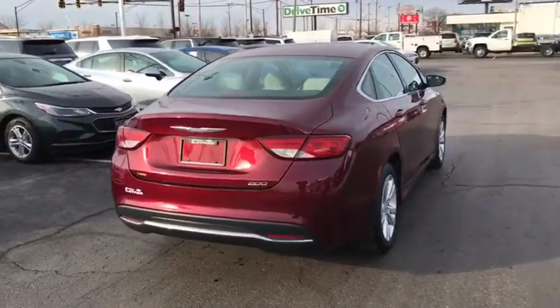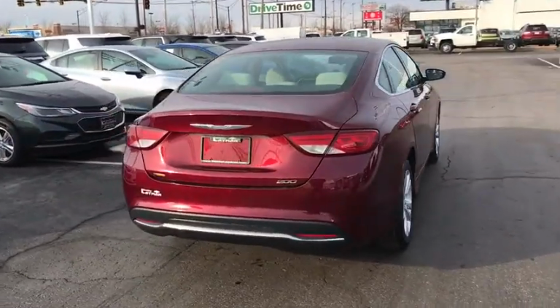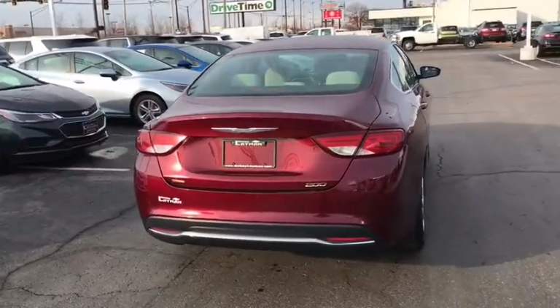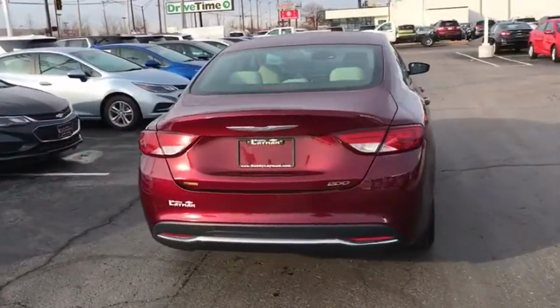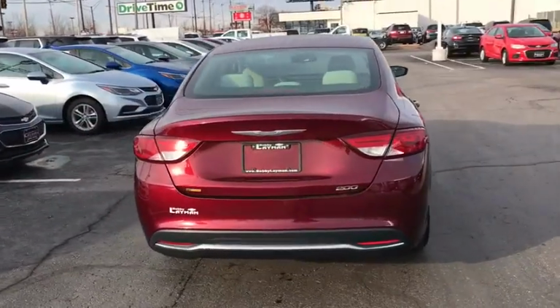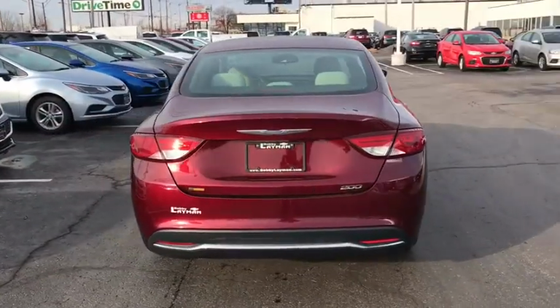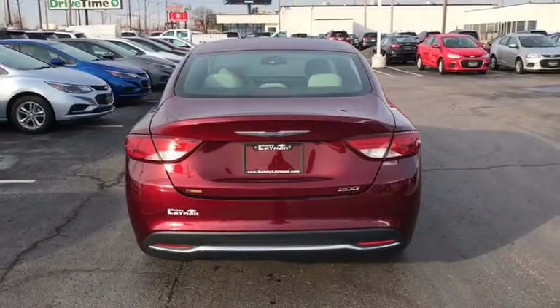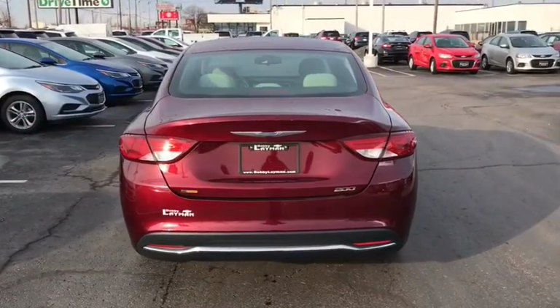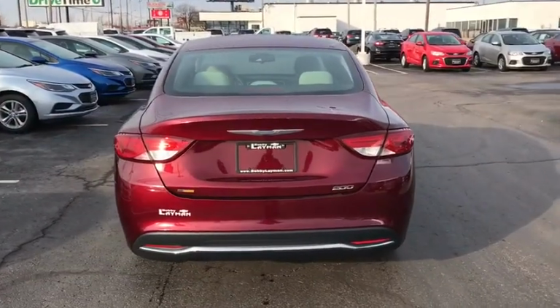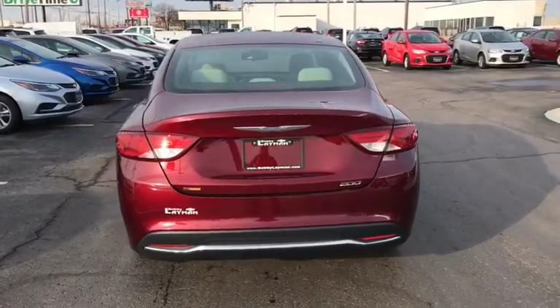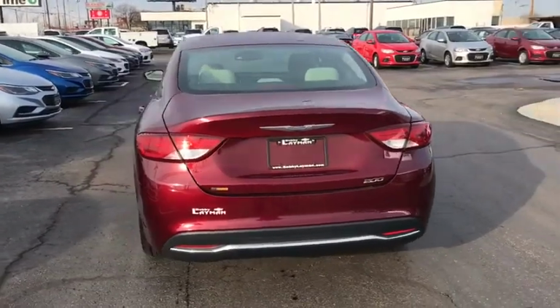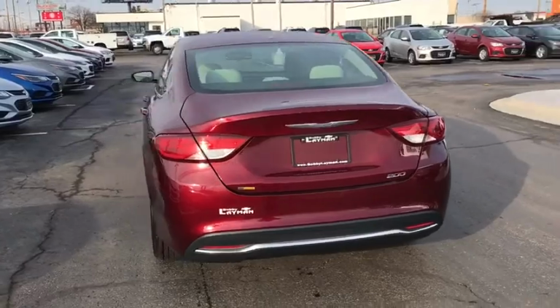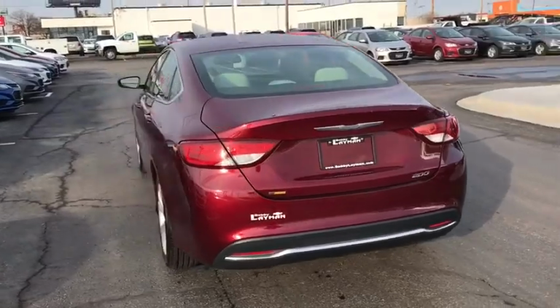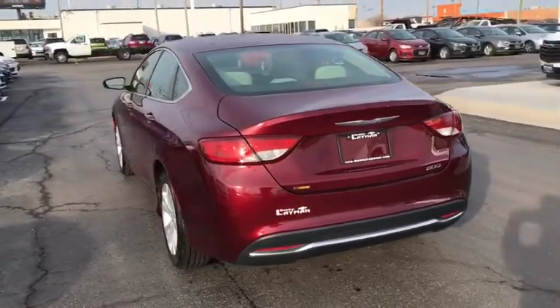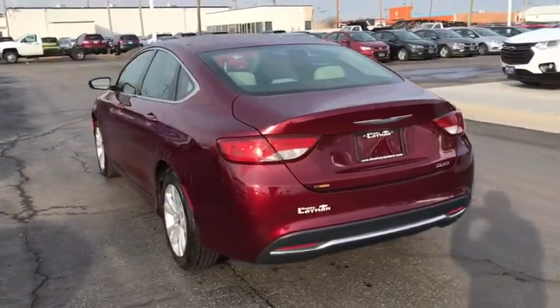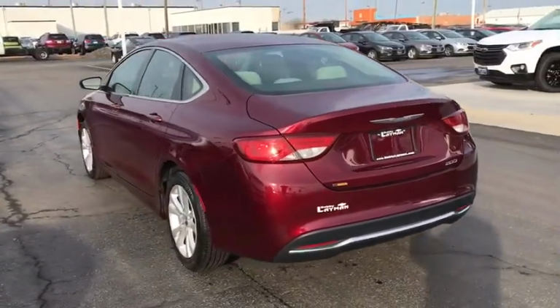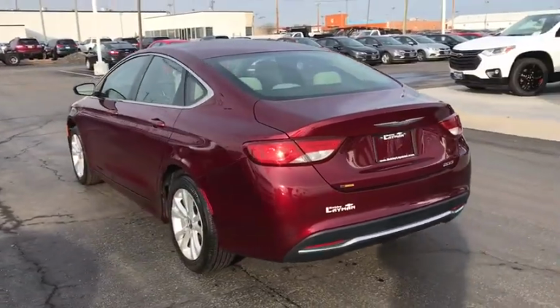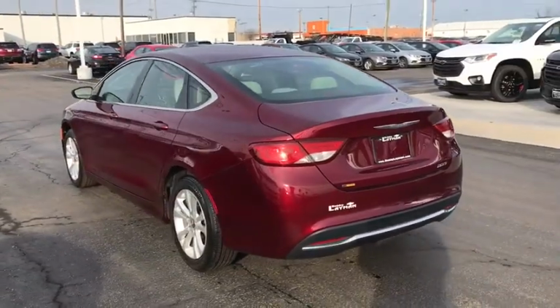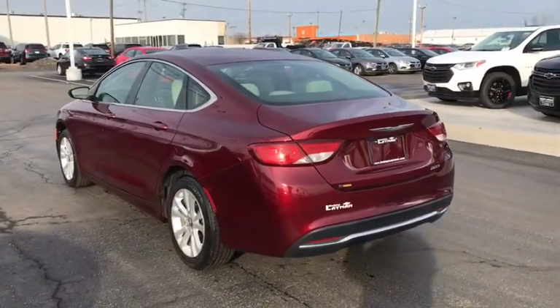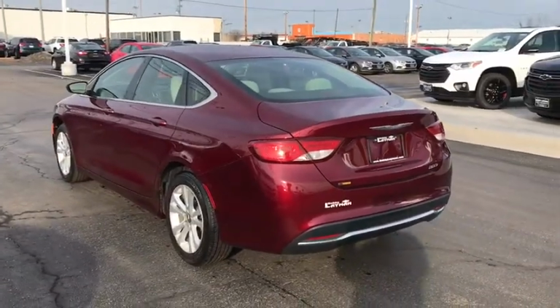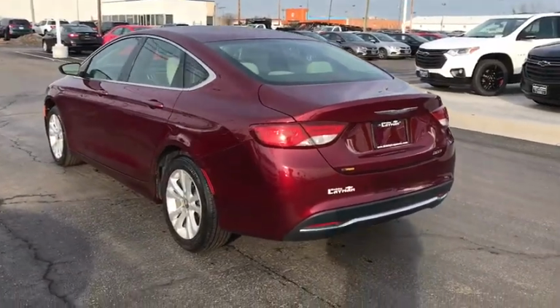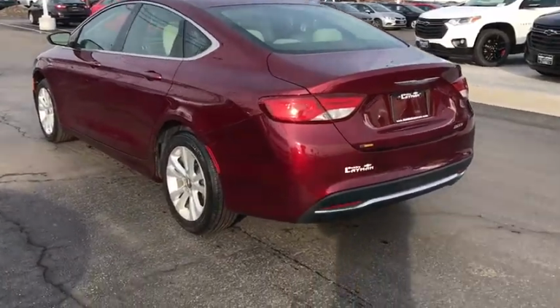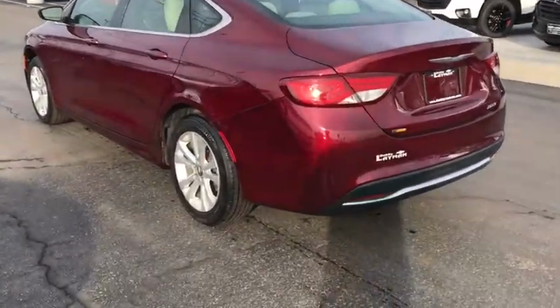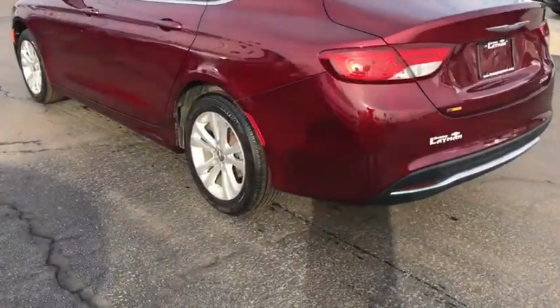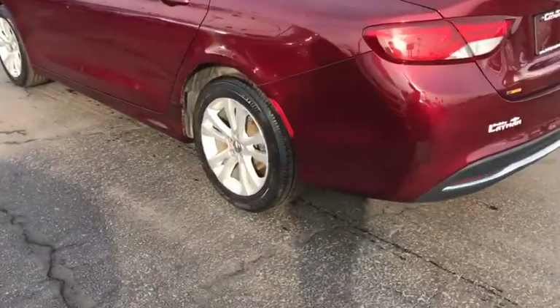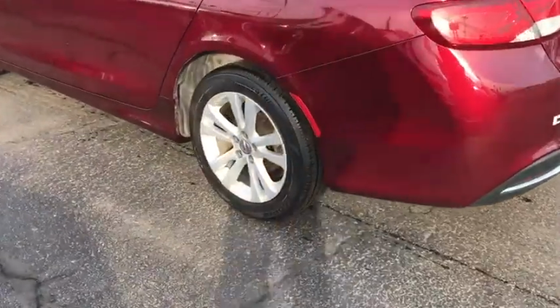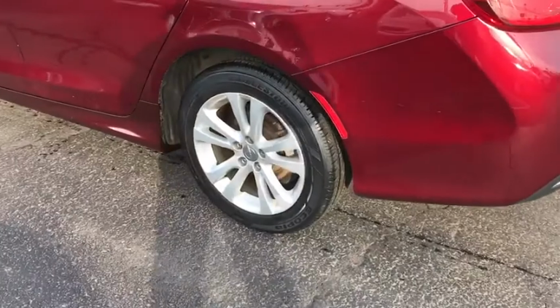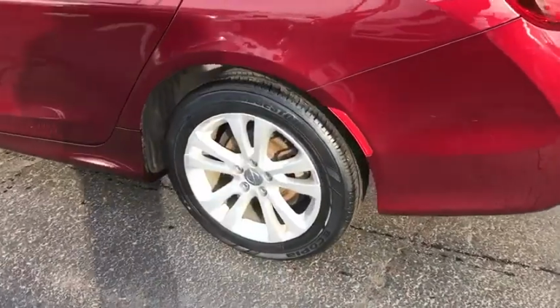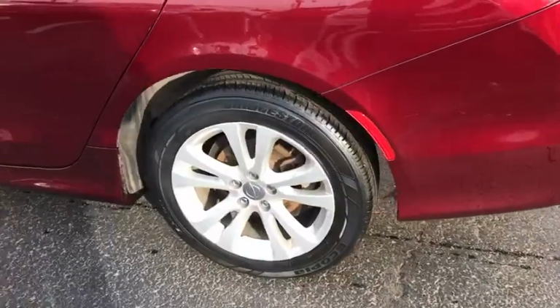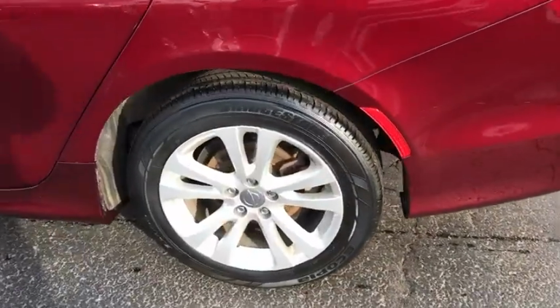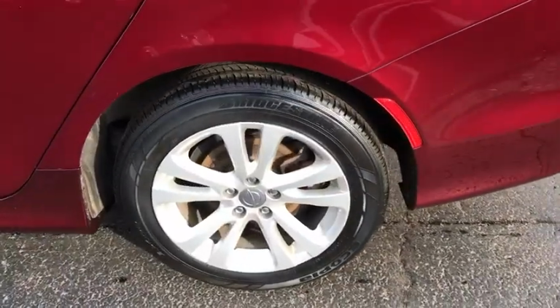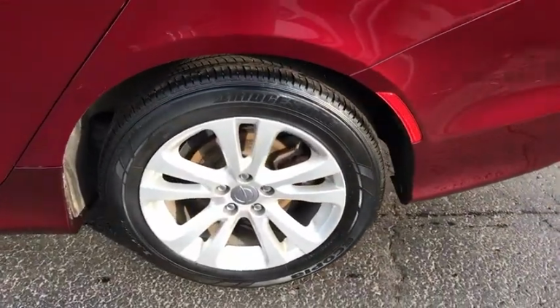Traction control, dual airbags, power steering, four-wheel disc brakes, electronic stability control, compass, security system, trip computer, rear window defroster.